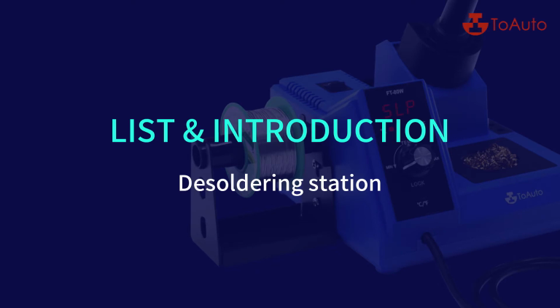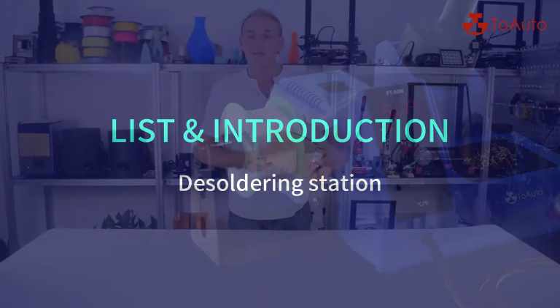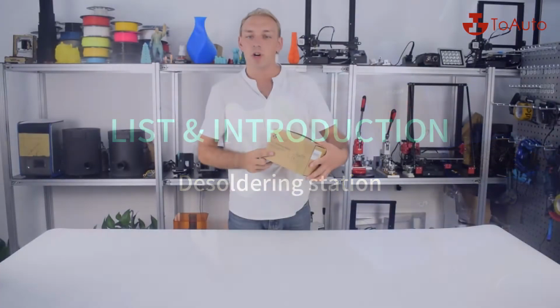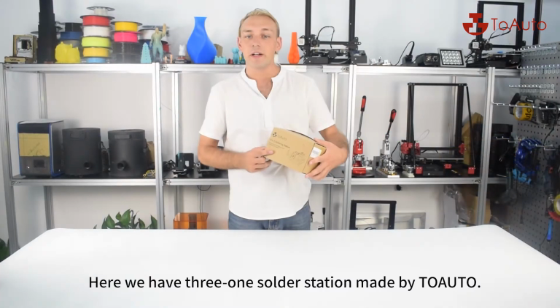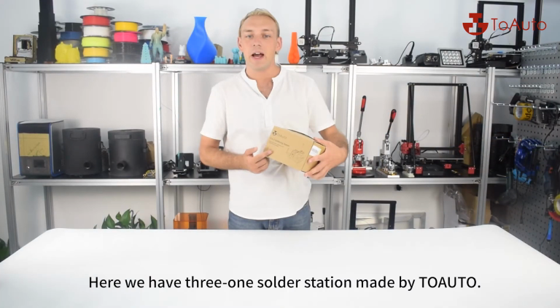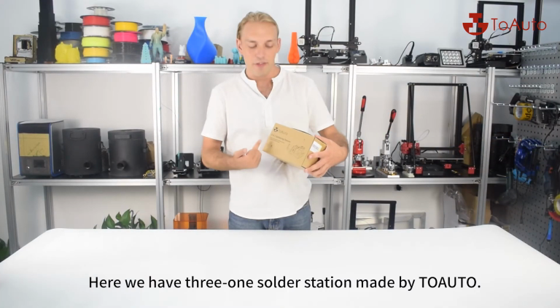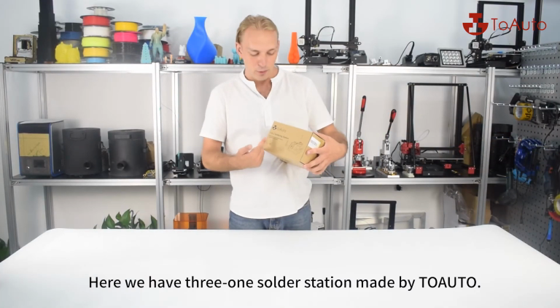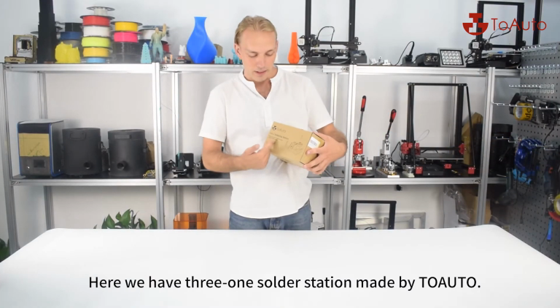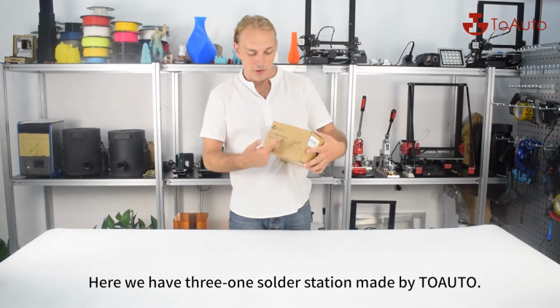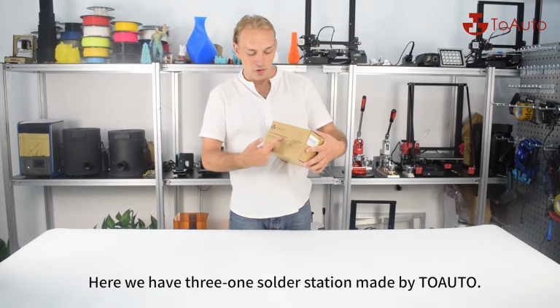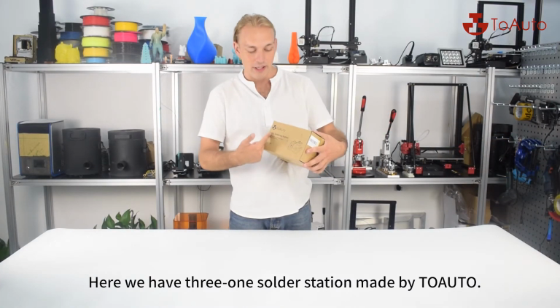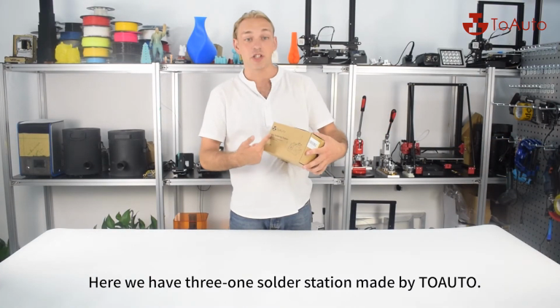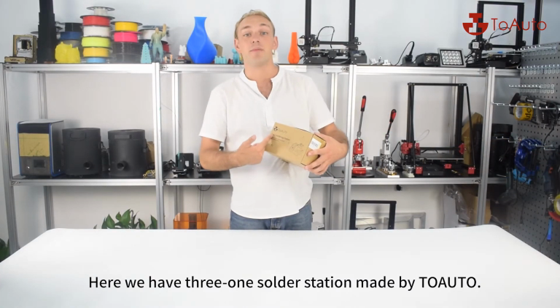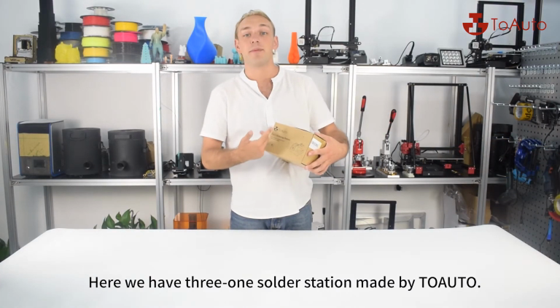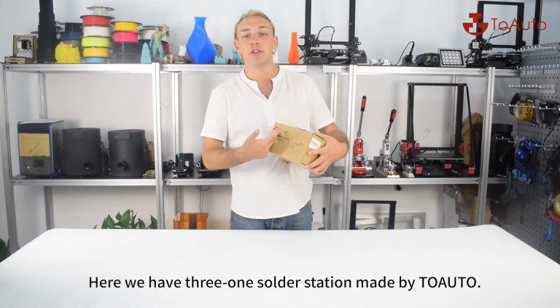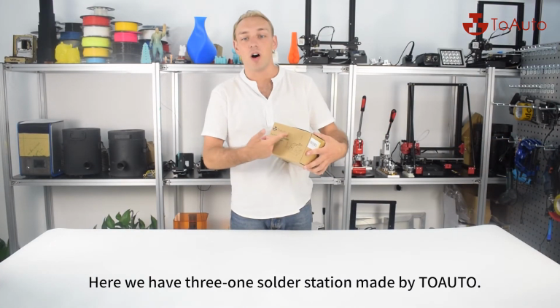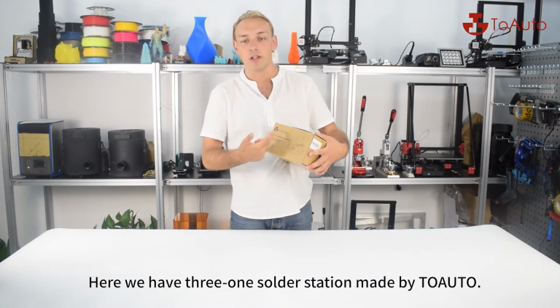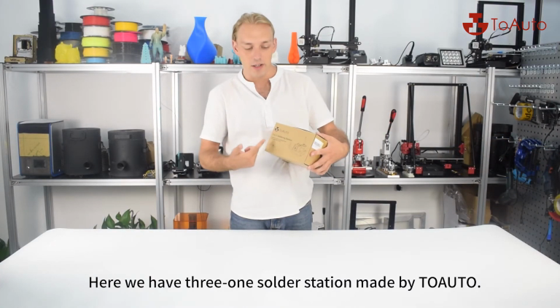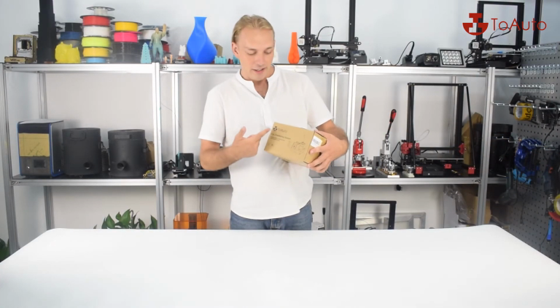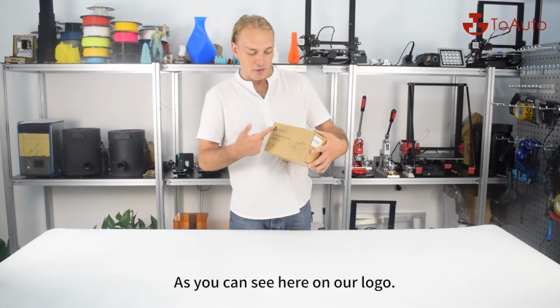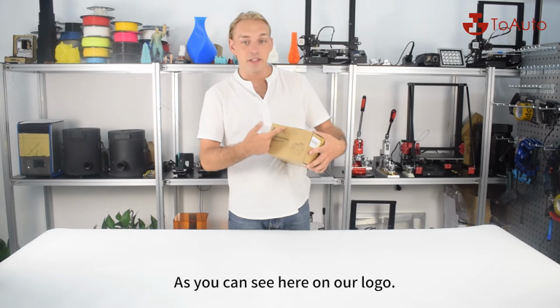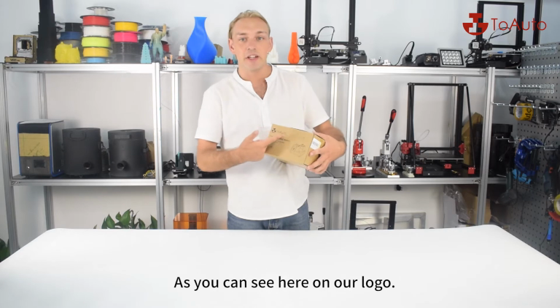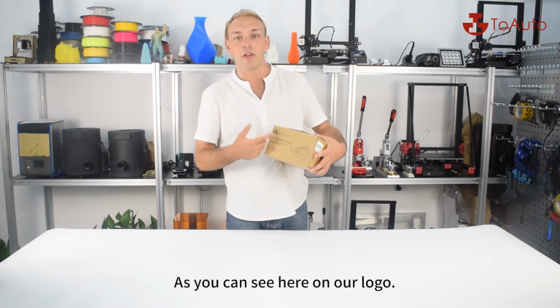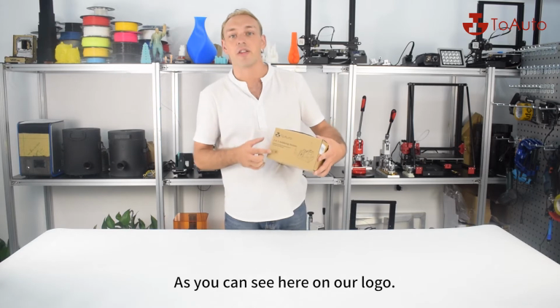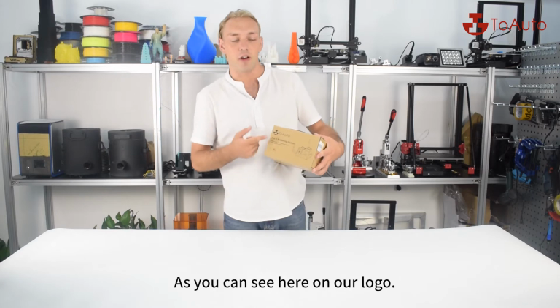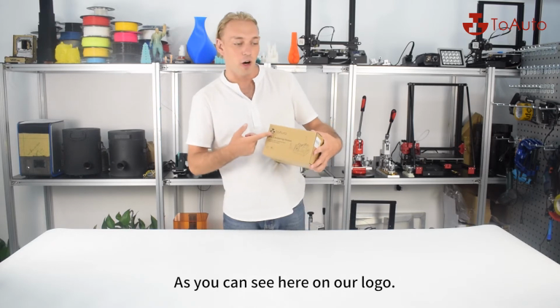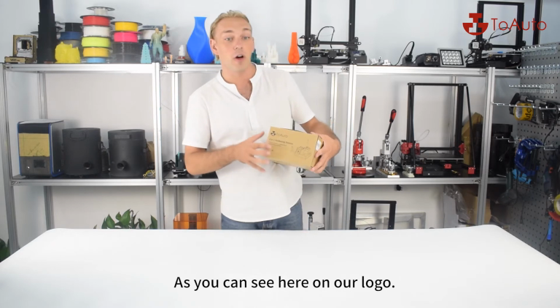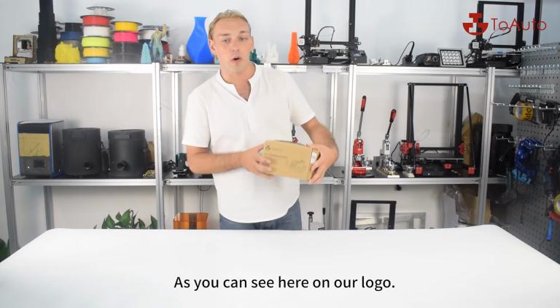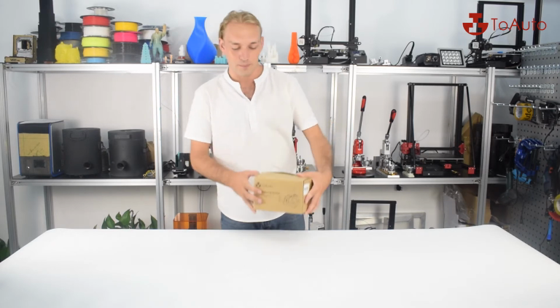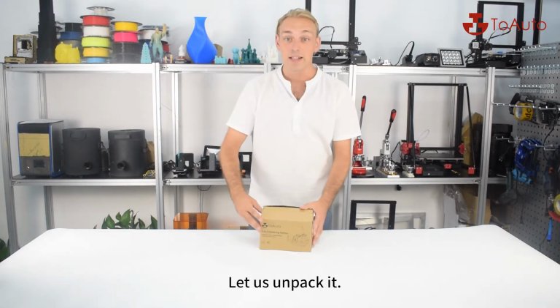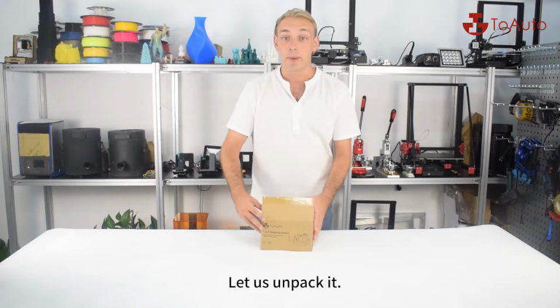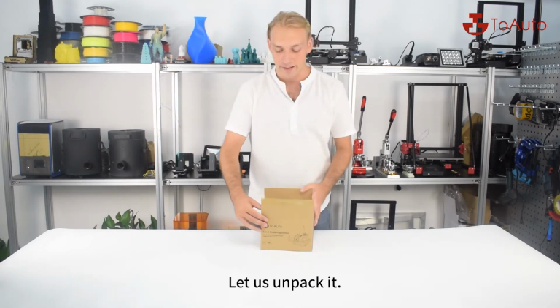Here we have a 3-in-1 soldering station made by Tom Holotov, as you can see on our logo. Let's unpack it.